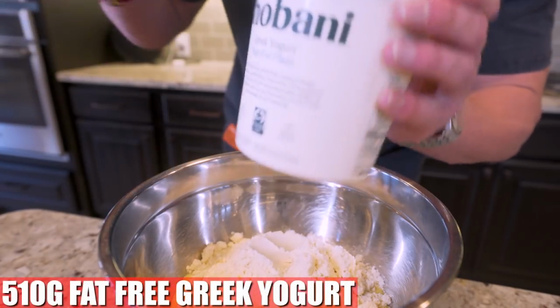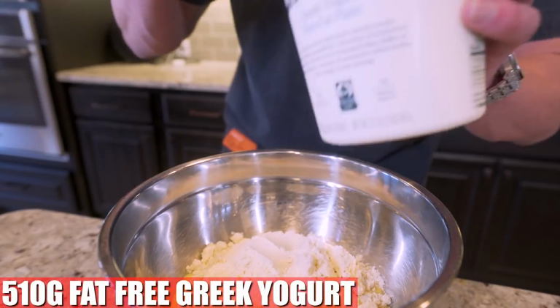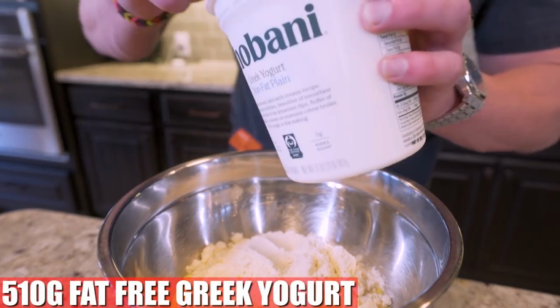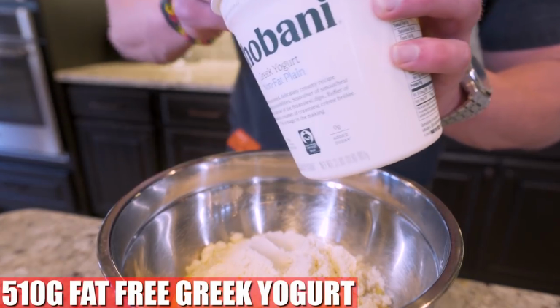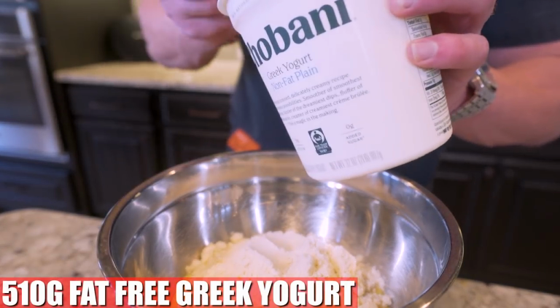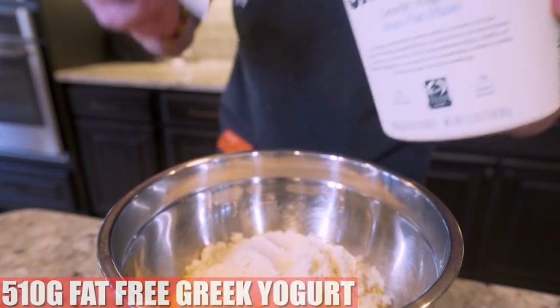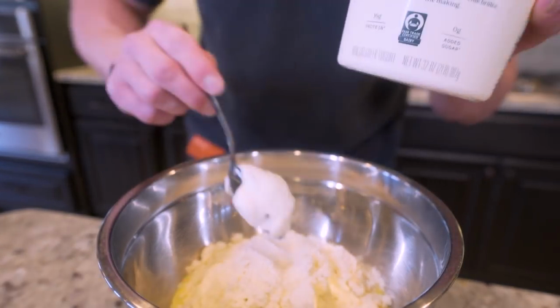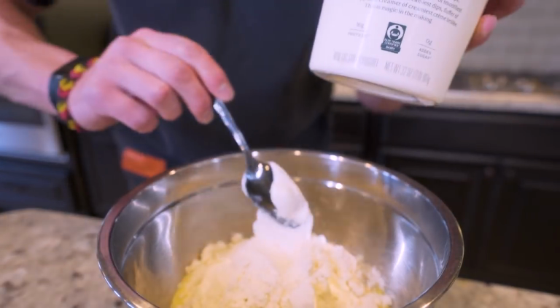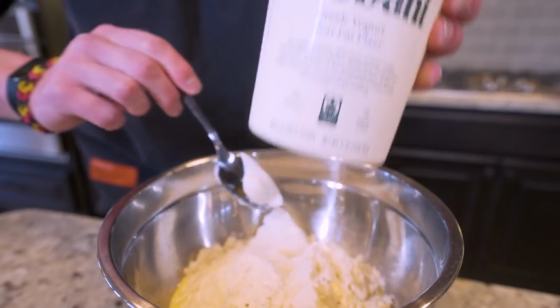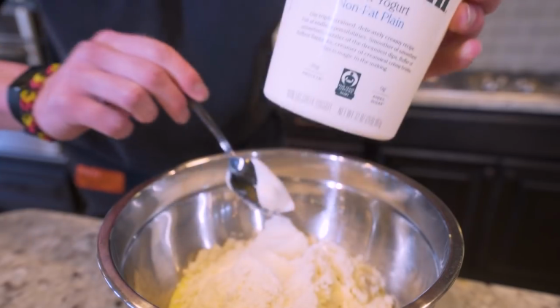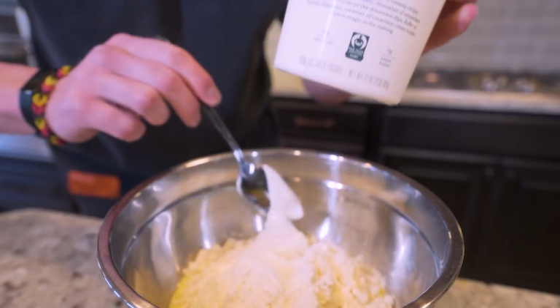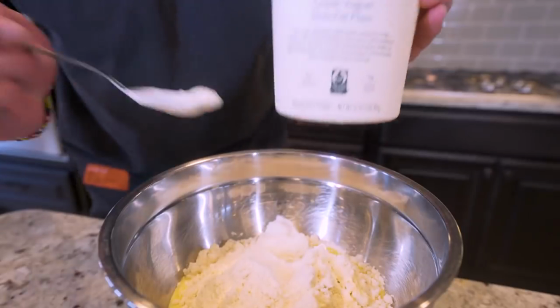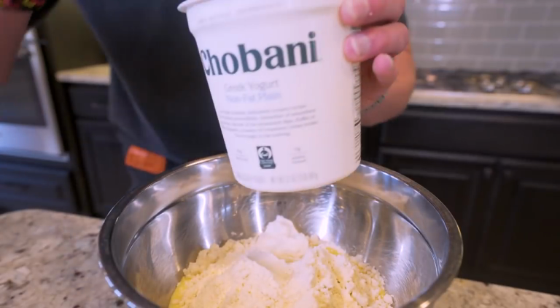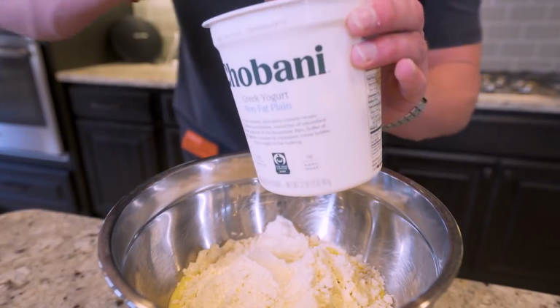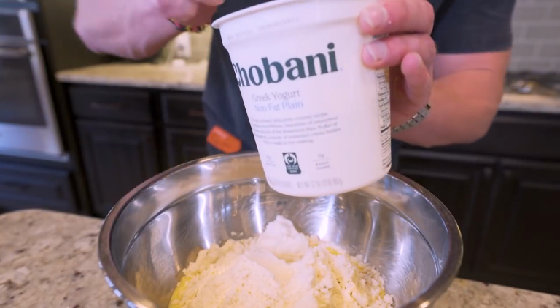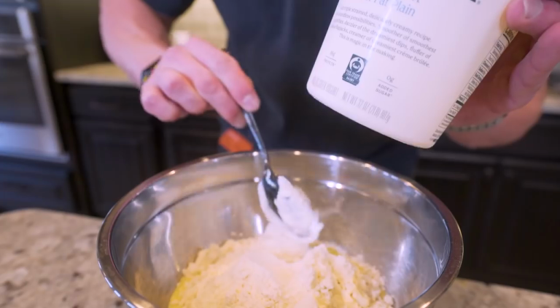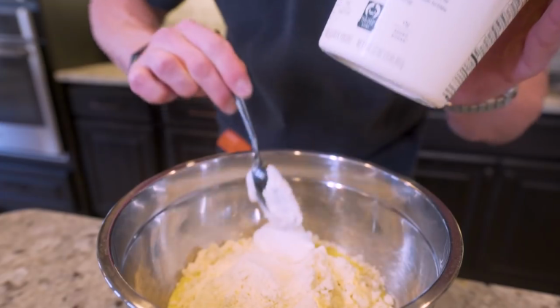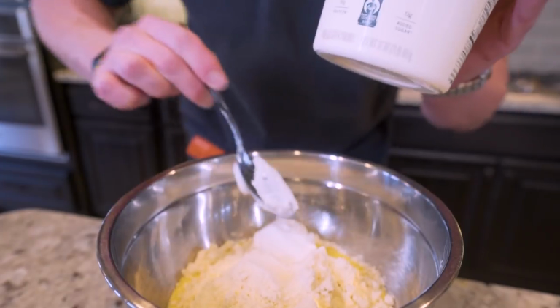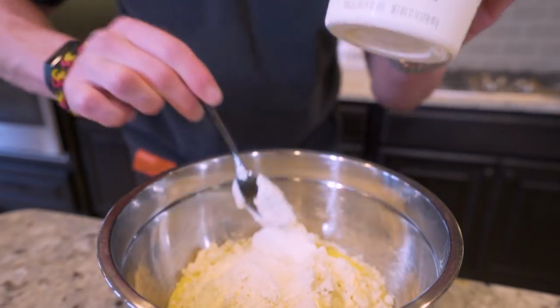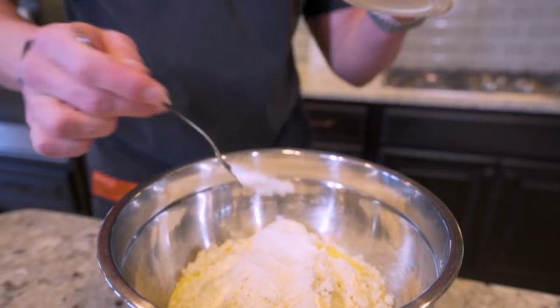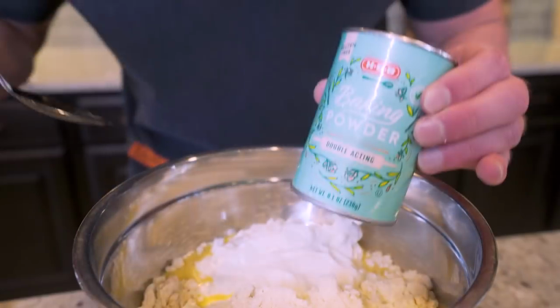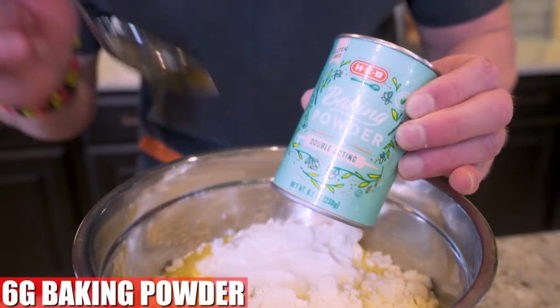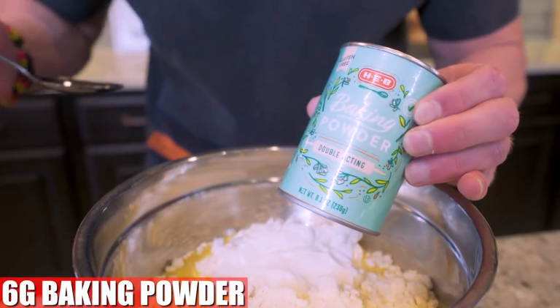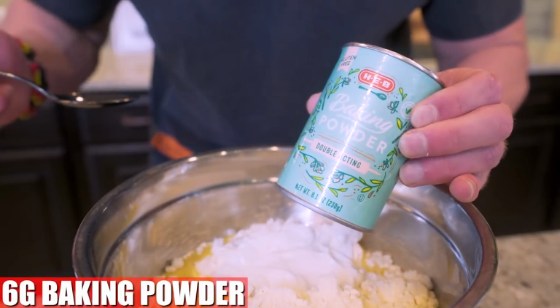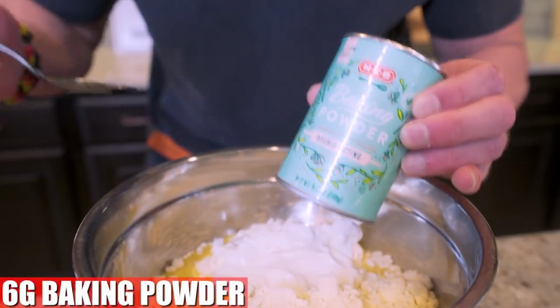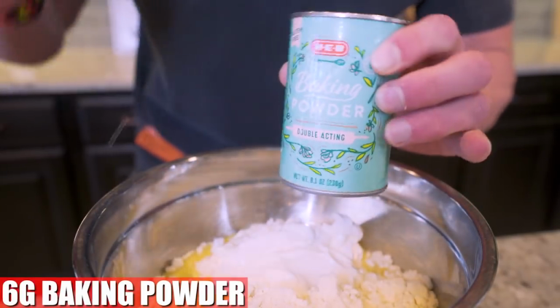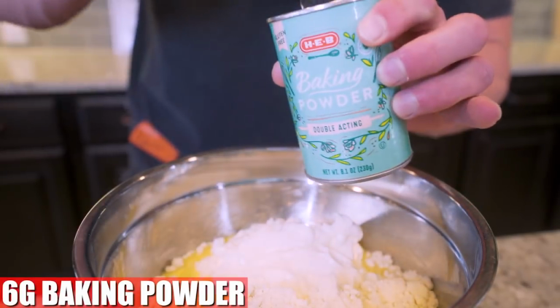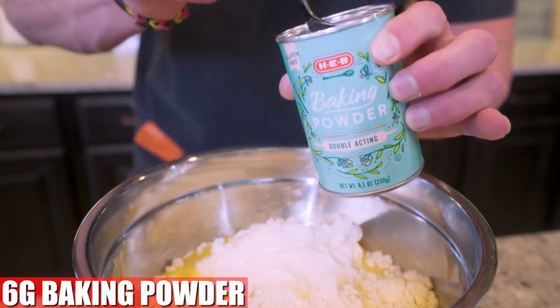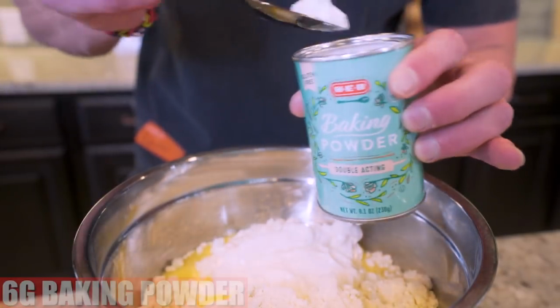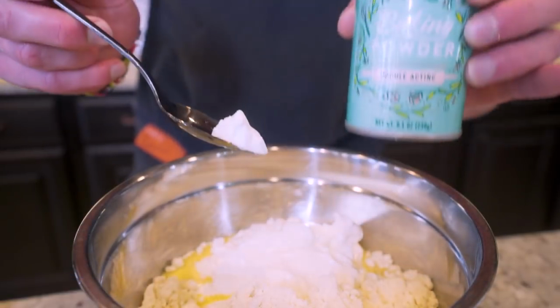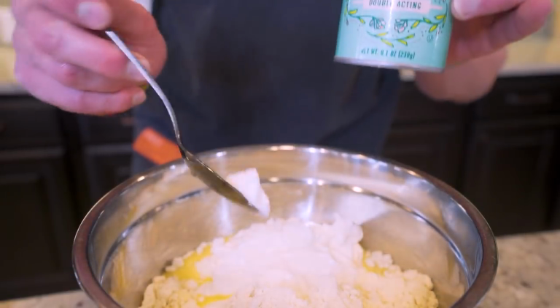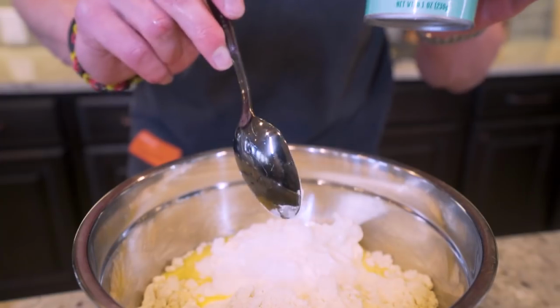I'm a big fan of the Chobani brand — you'll be able to find it almost anywhere and the macros are insane. And then at this point, the last thing we want to put in here is about six grams of baking powder.